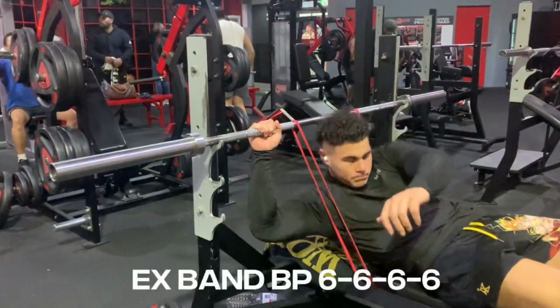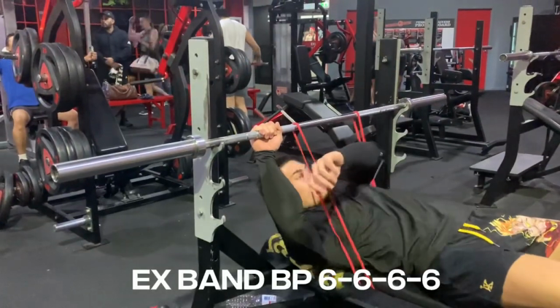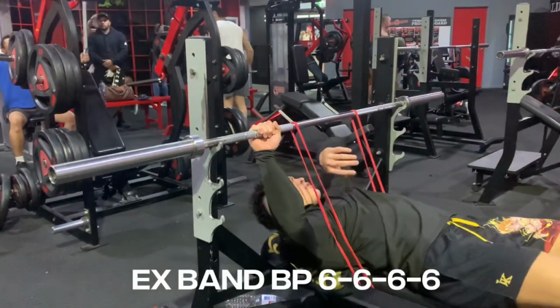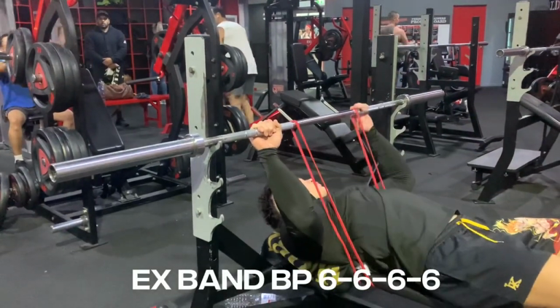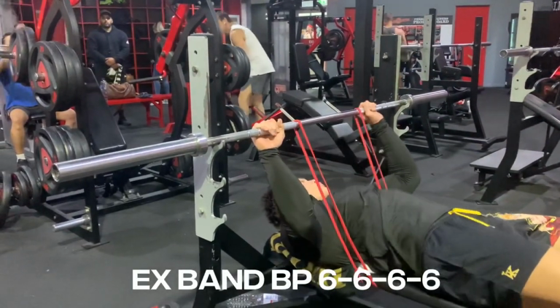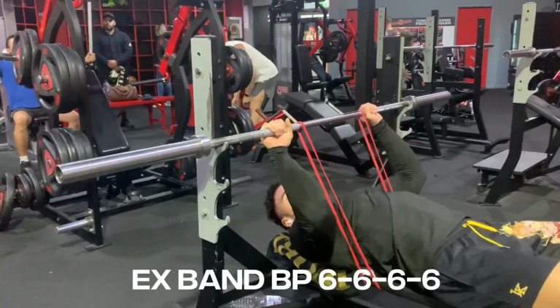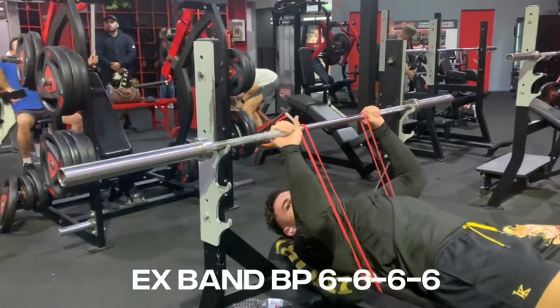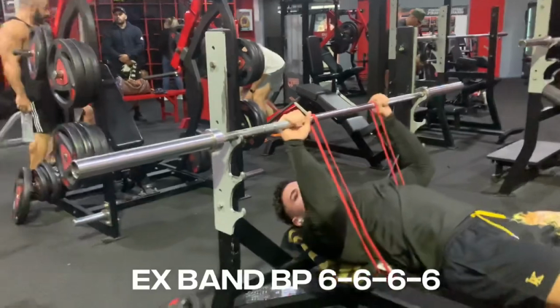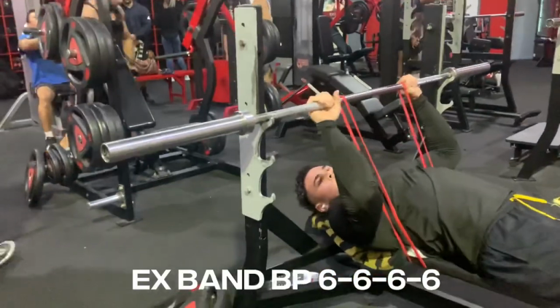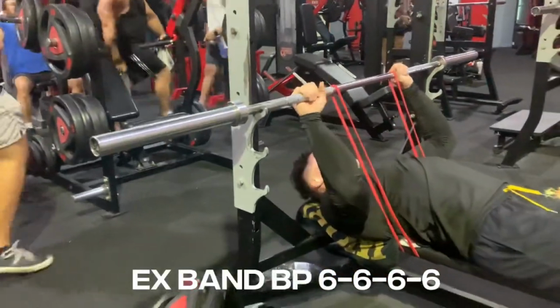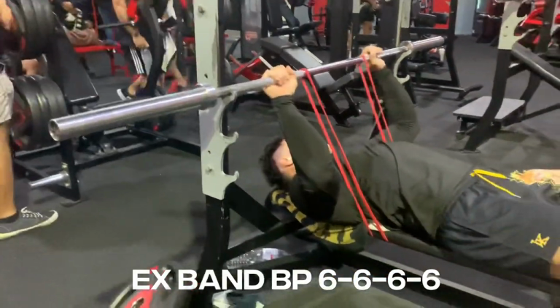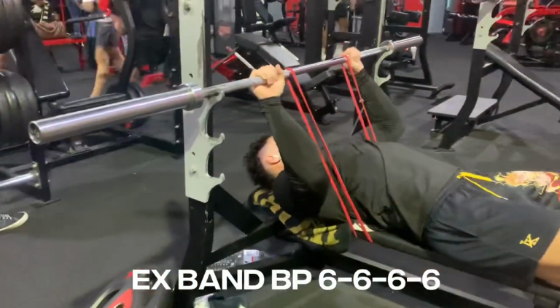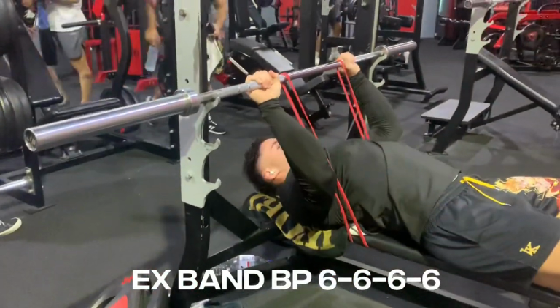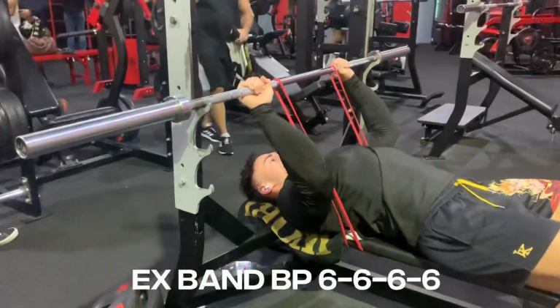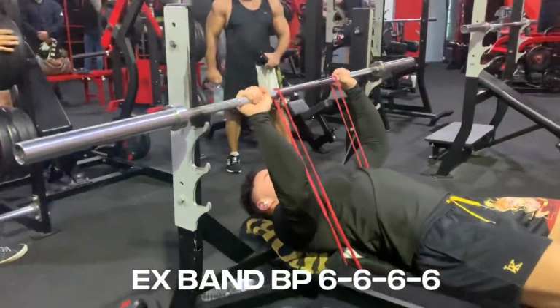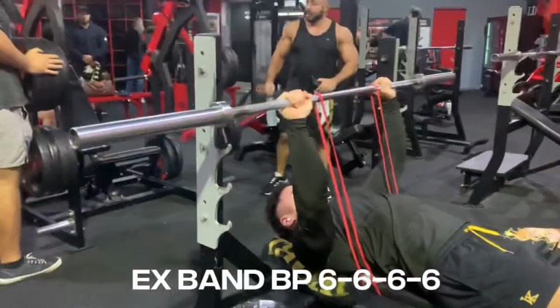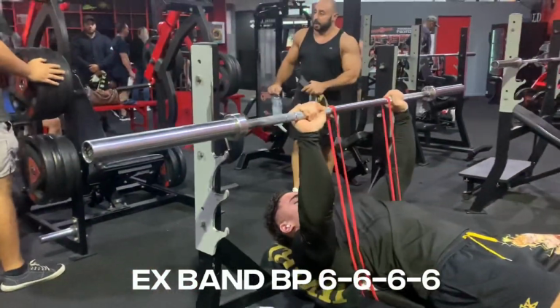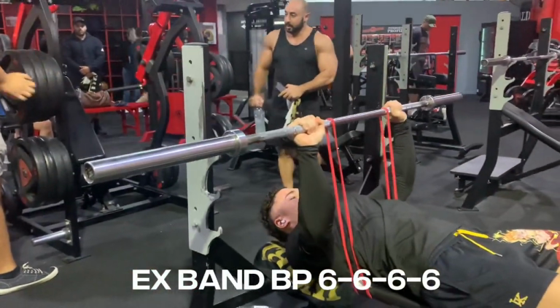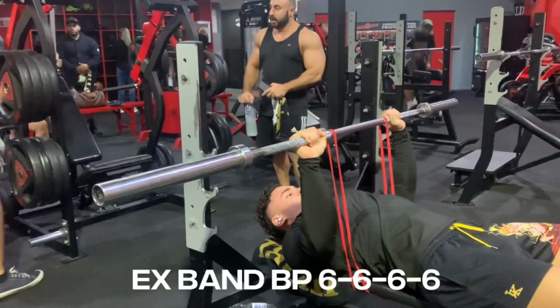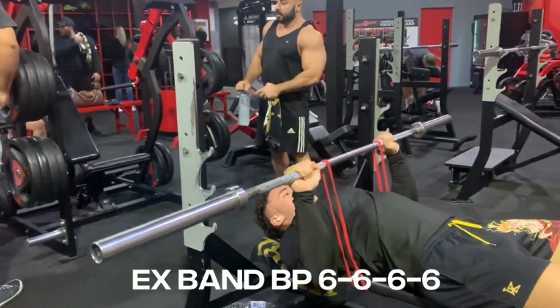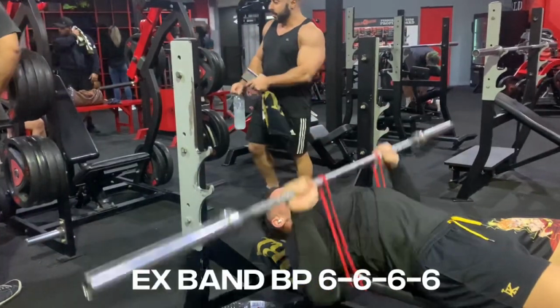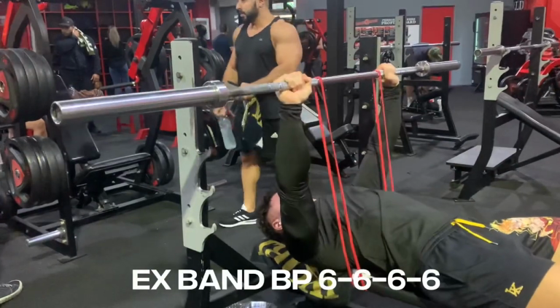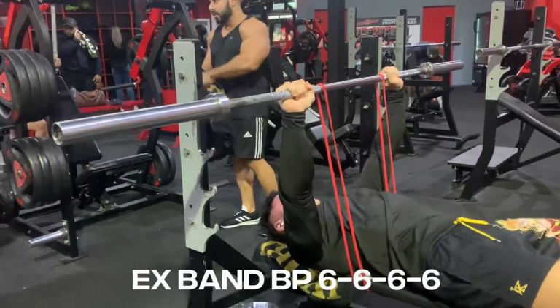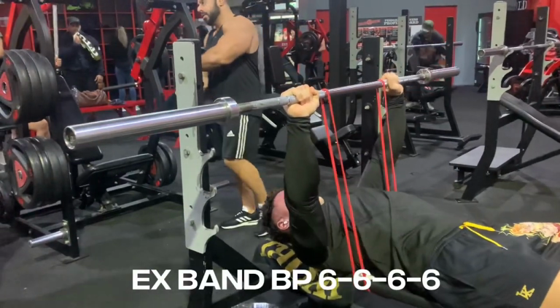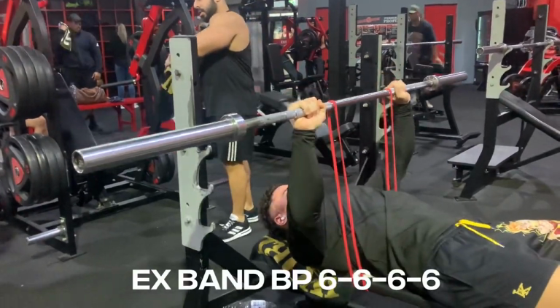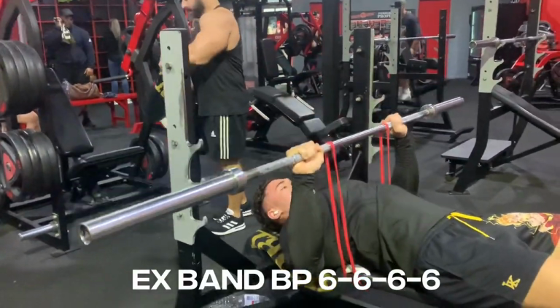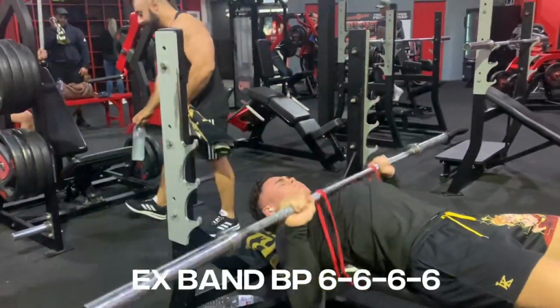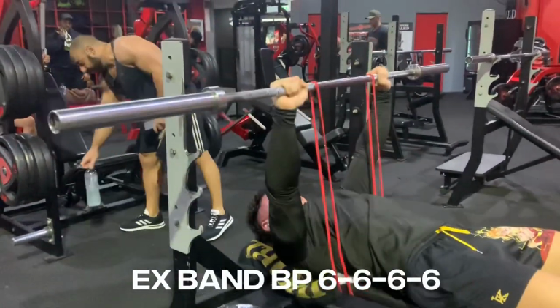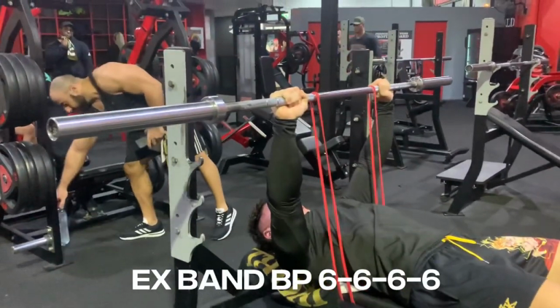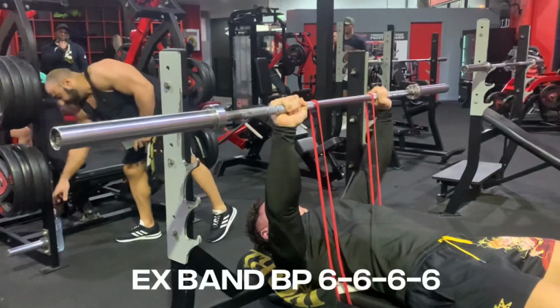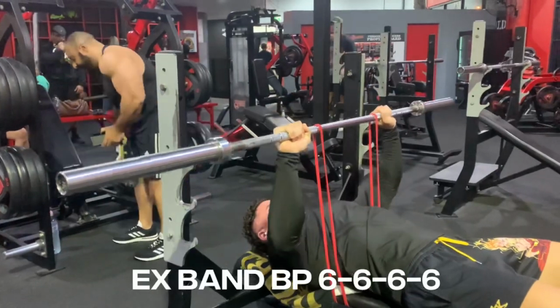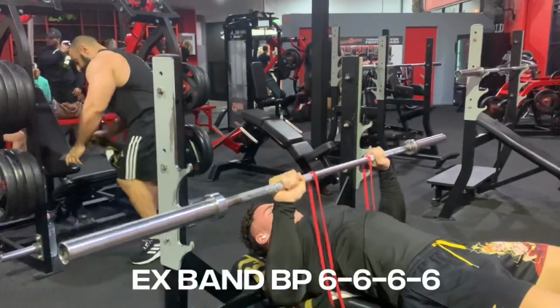For my second exercise I've got explosive band bench press. We've got 6 reps, 4 sets. You want to be kind of aggressive and explosive with it. Each explosive exercise does not have to be heavy at all — just make sure you can get a weight that you move fast.